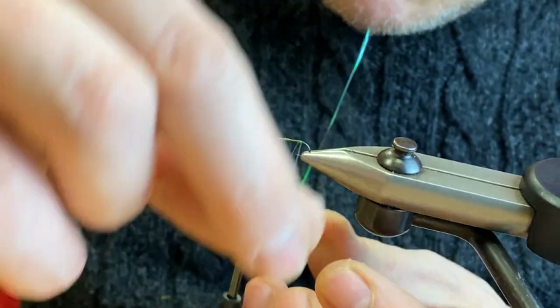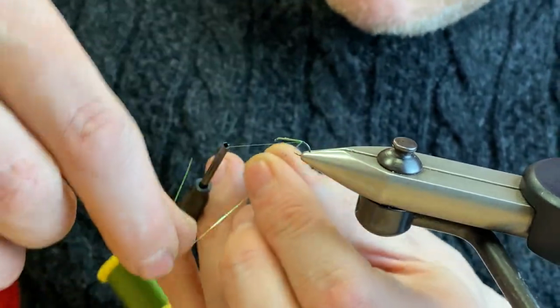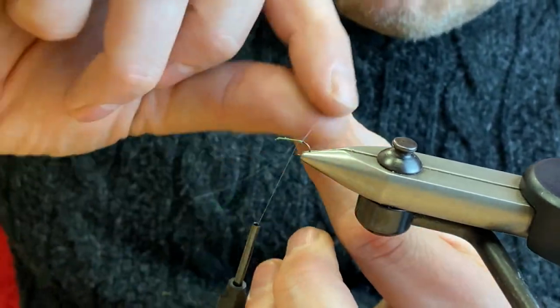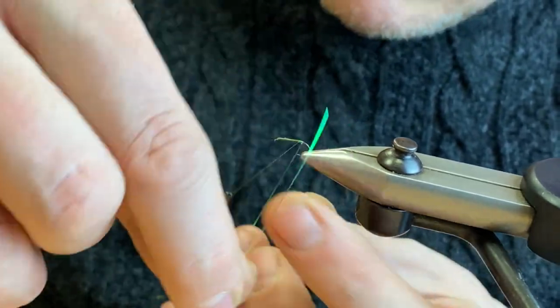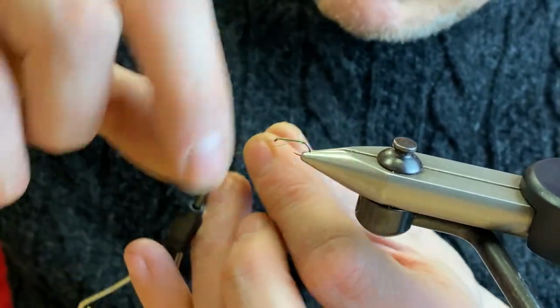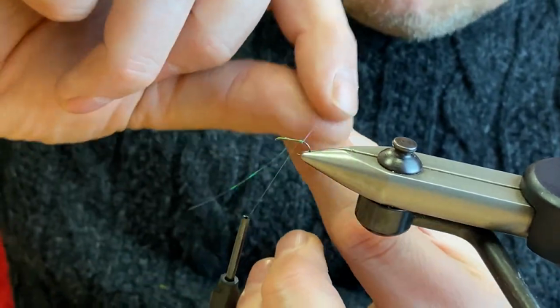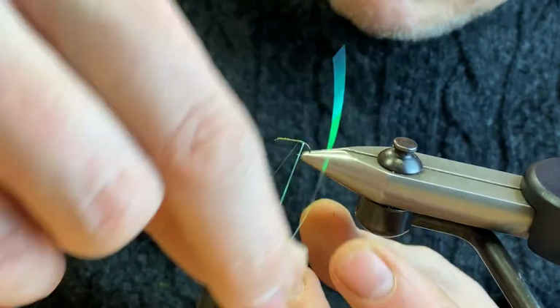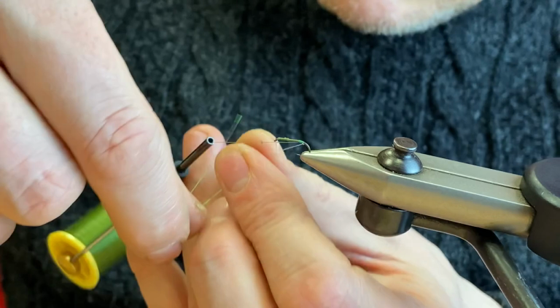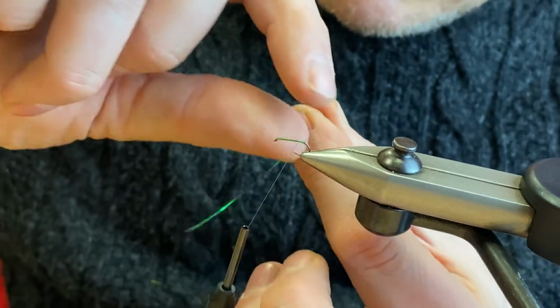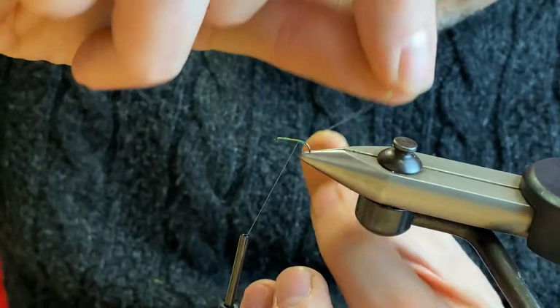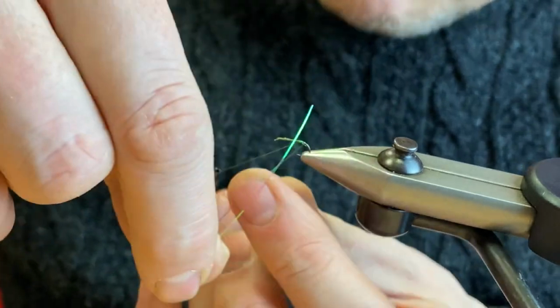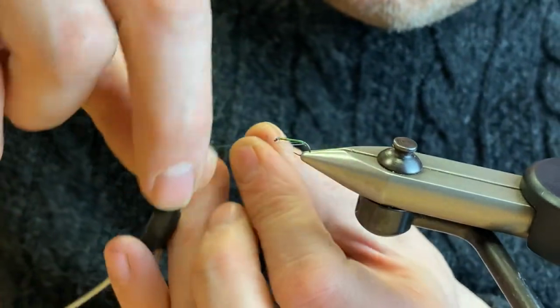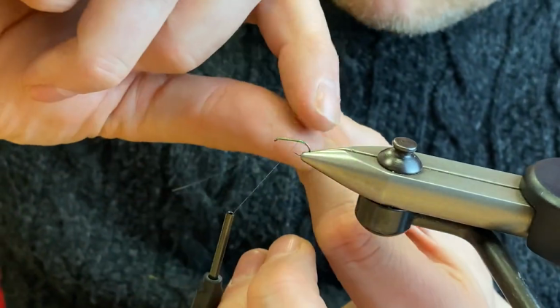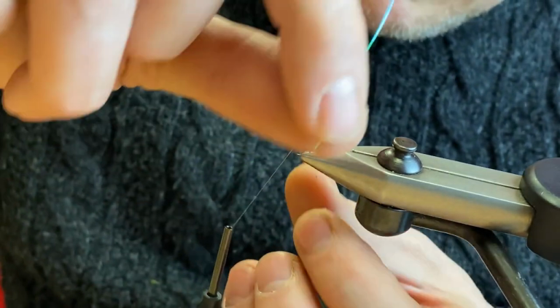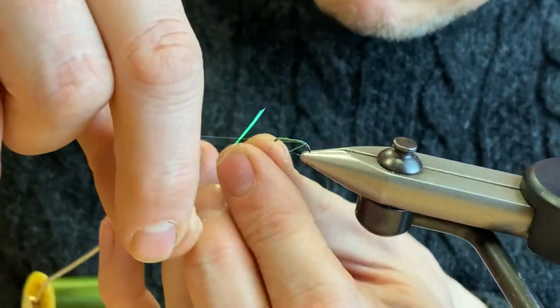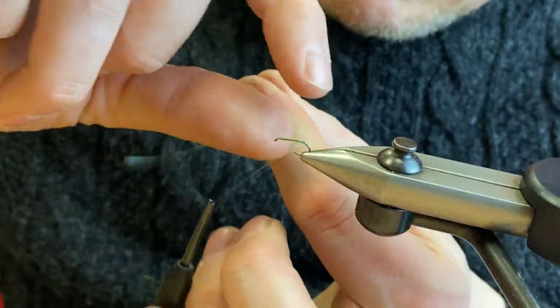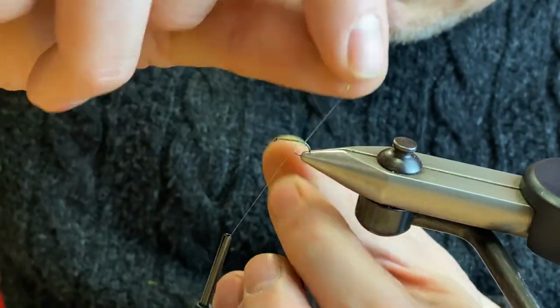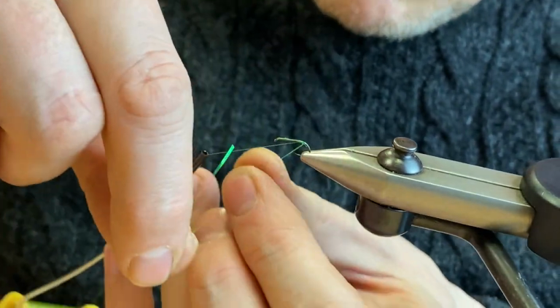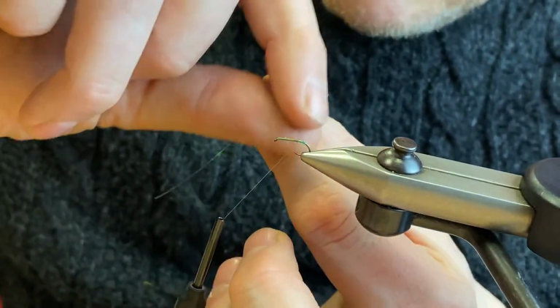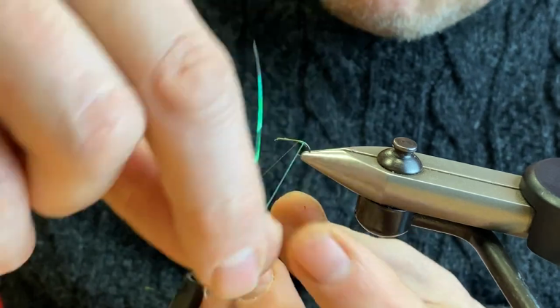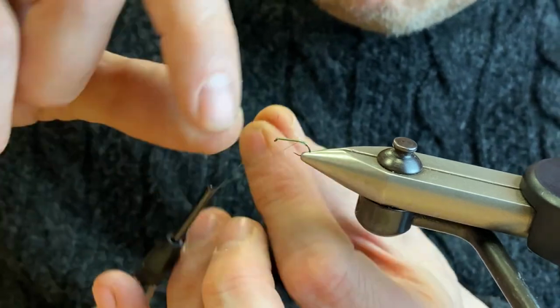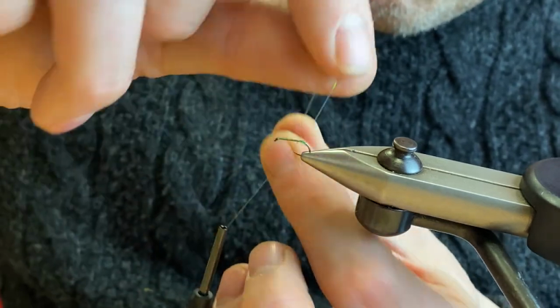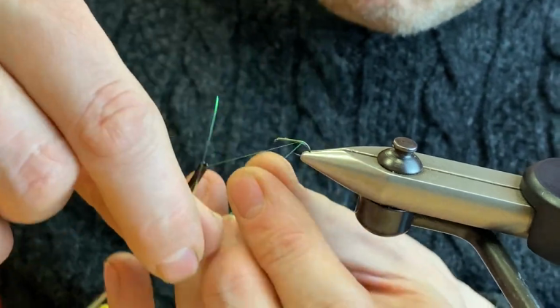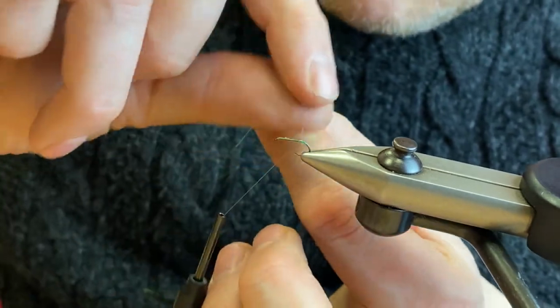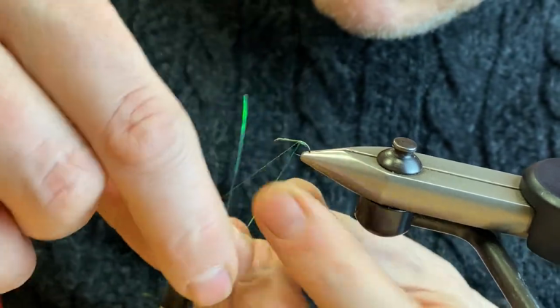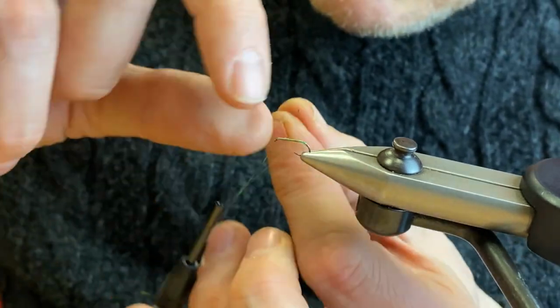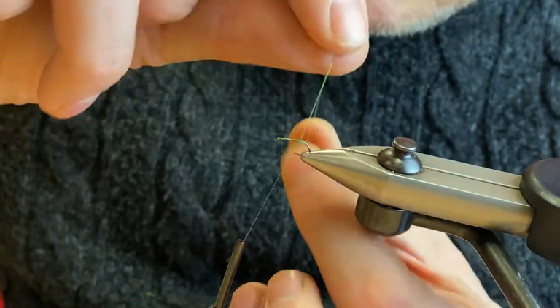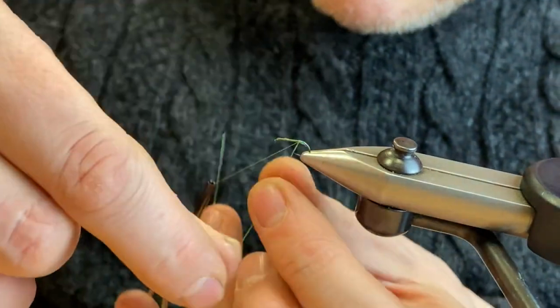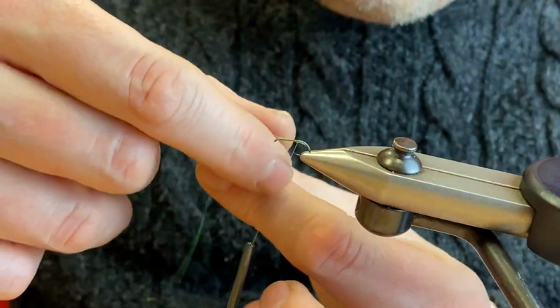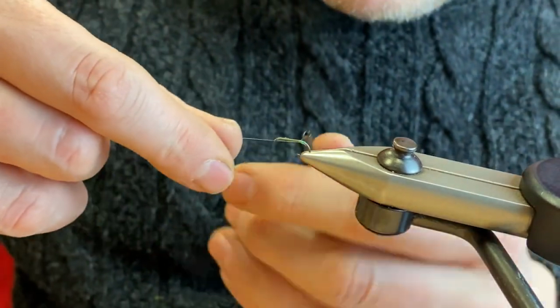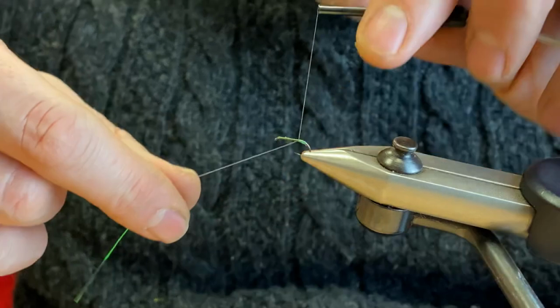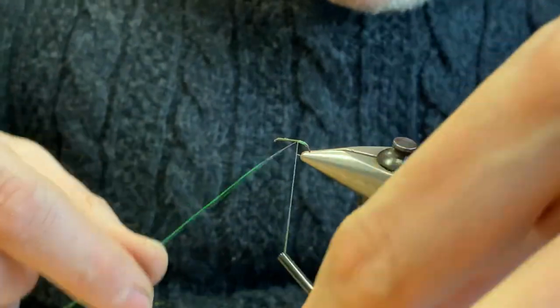Just wind the pearl tinsel around, try to do it in touching turns, and then wind it back up again. Catch it in with your thread.